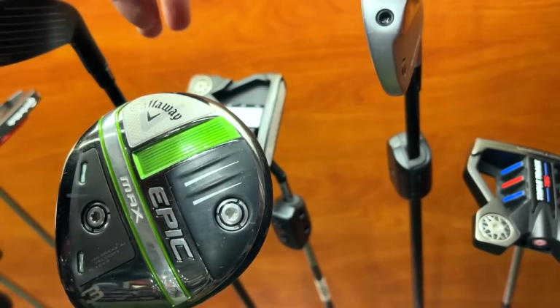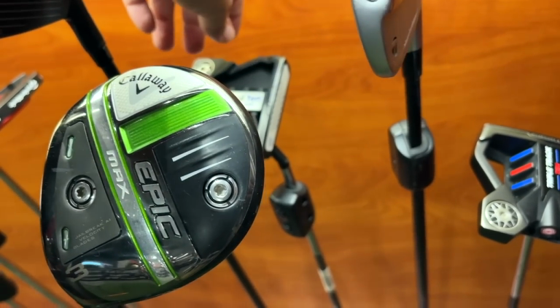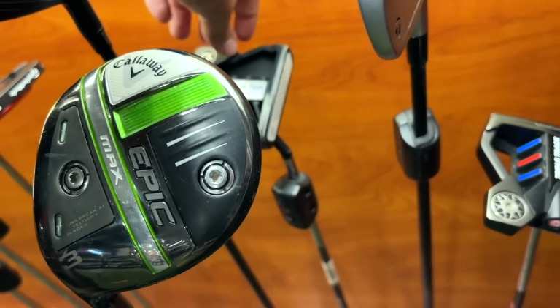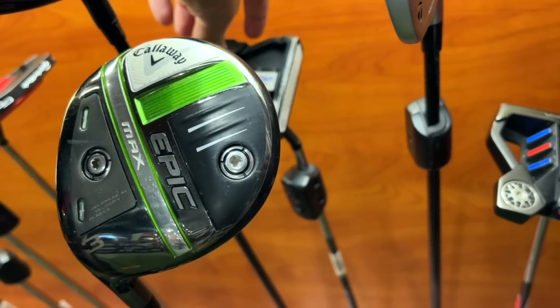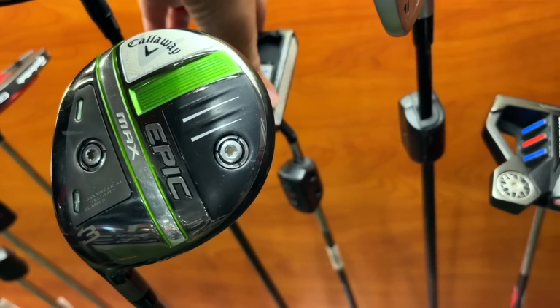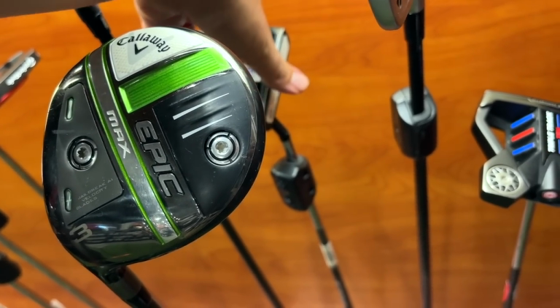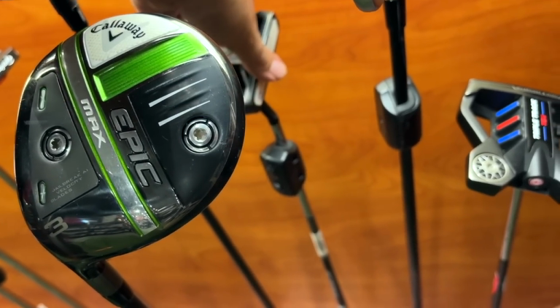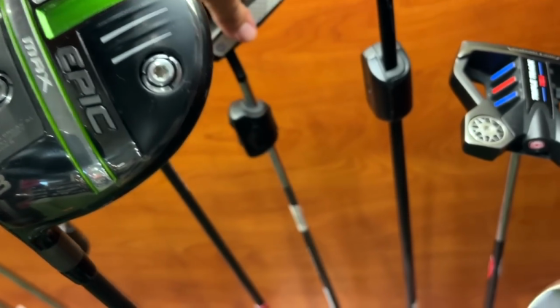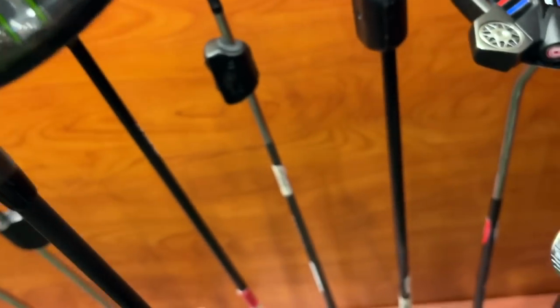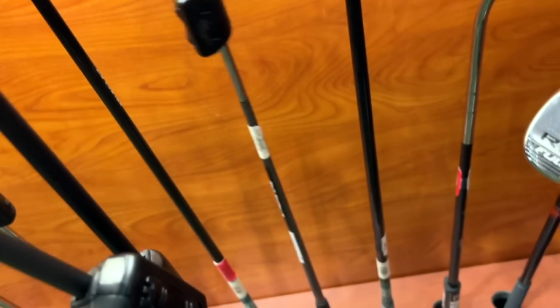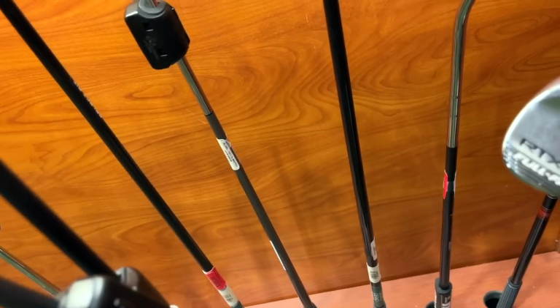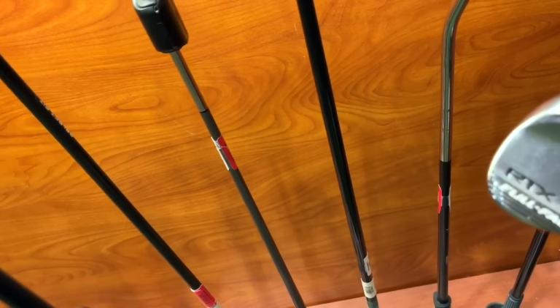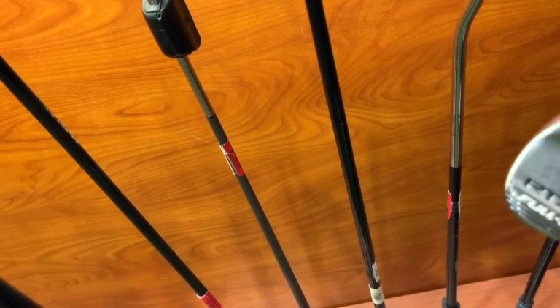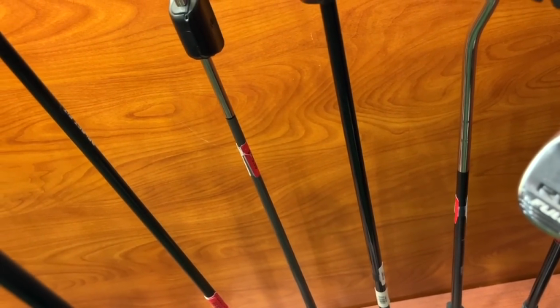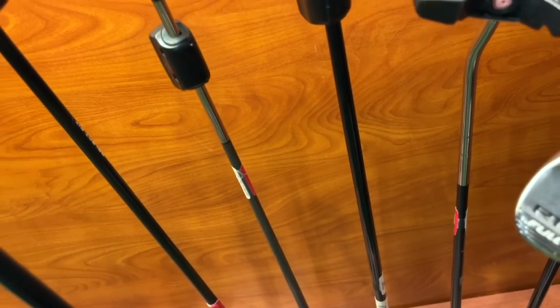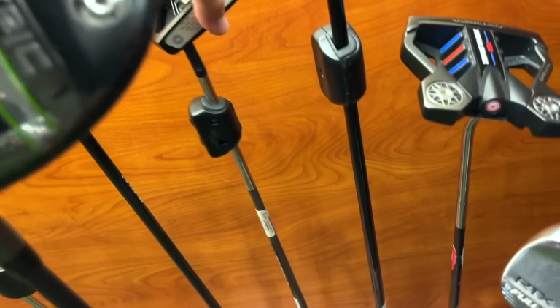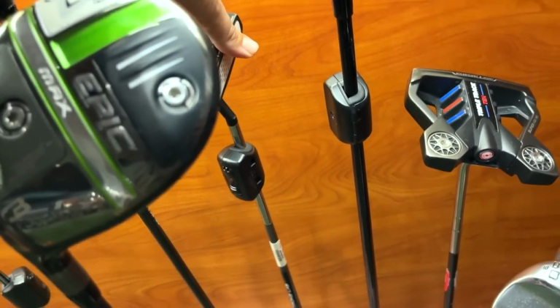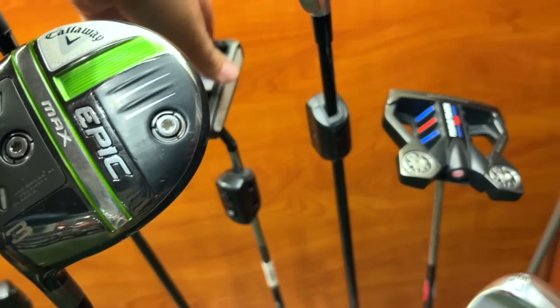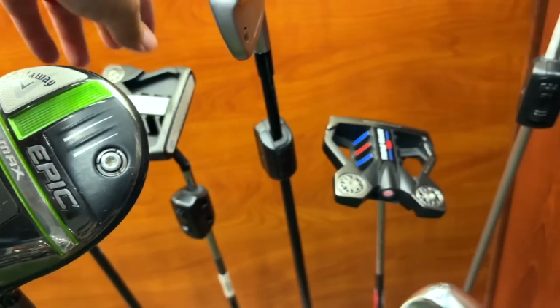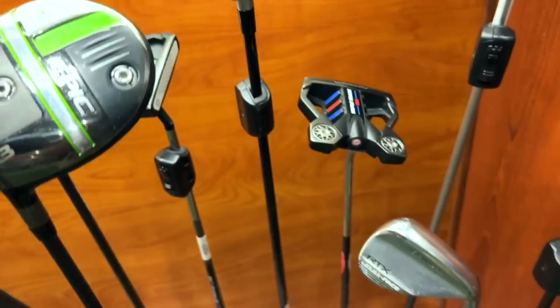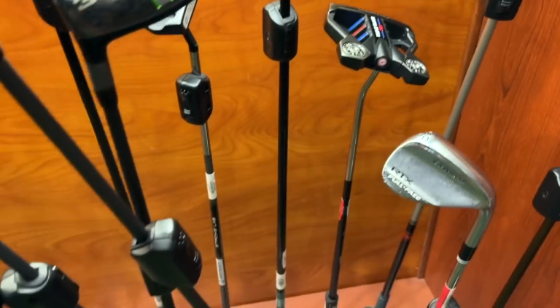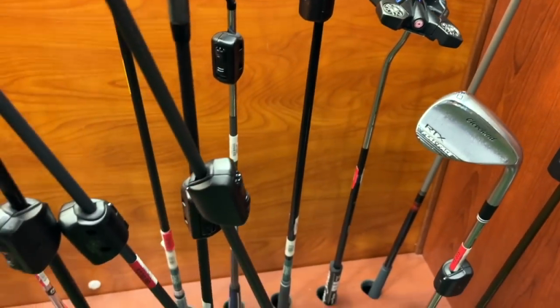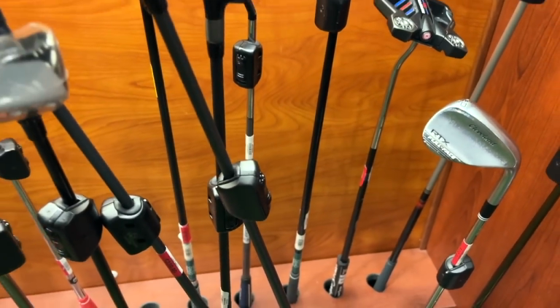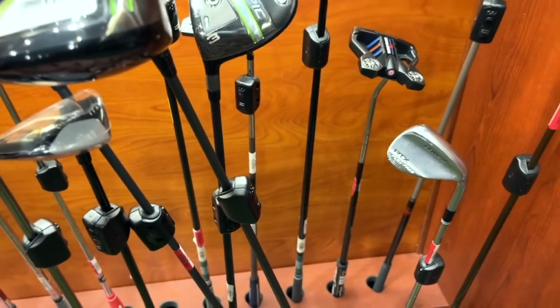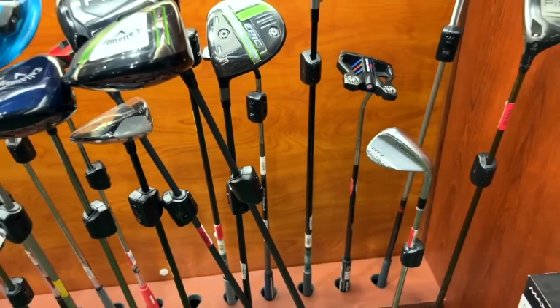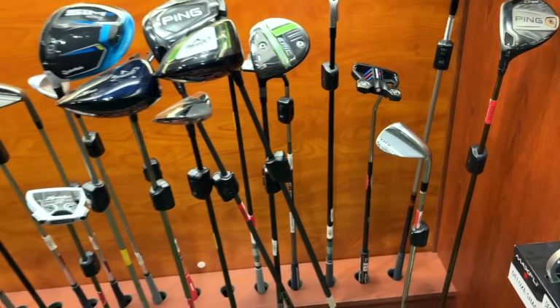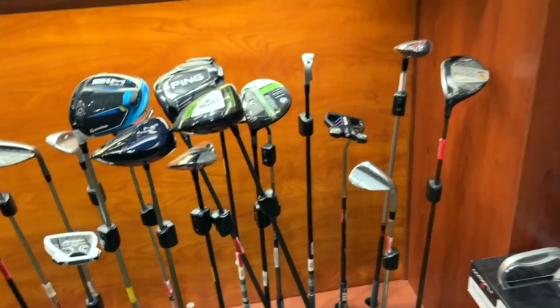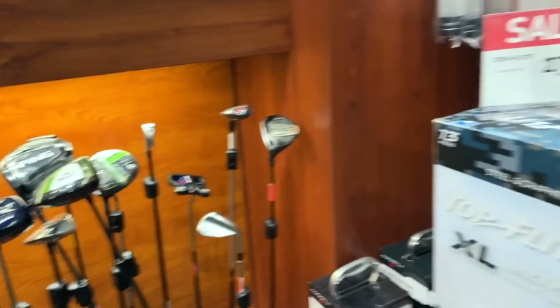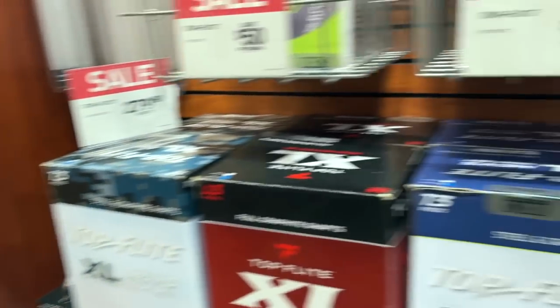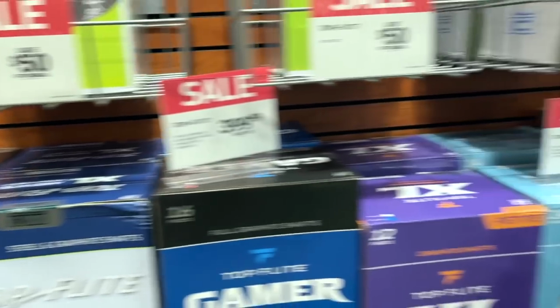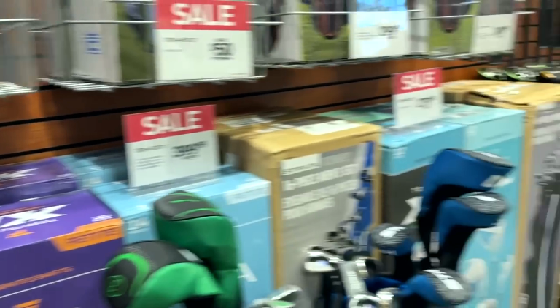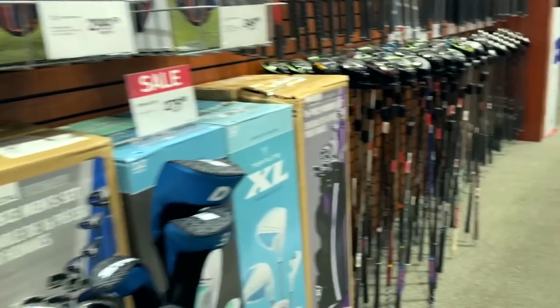Got a couple of the different Two-Ball Tens — the Triple Track and the Tour Lined versions. They're going for about 220 each. Let's take a look at the woods and irons.